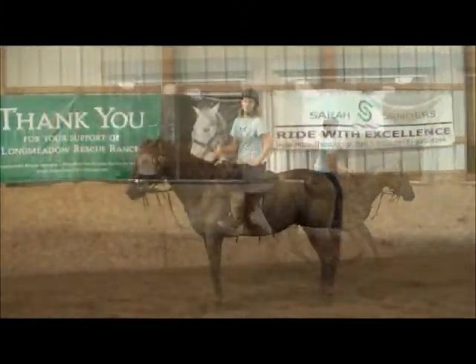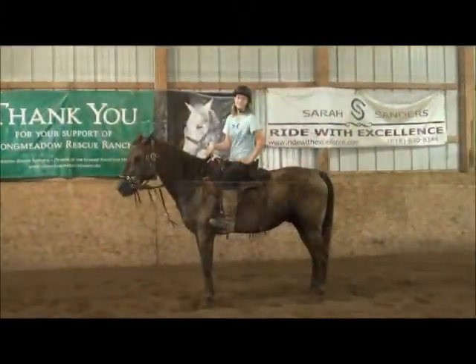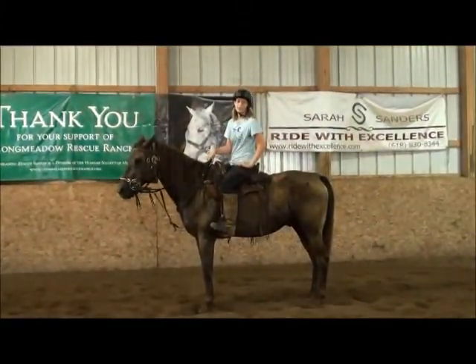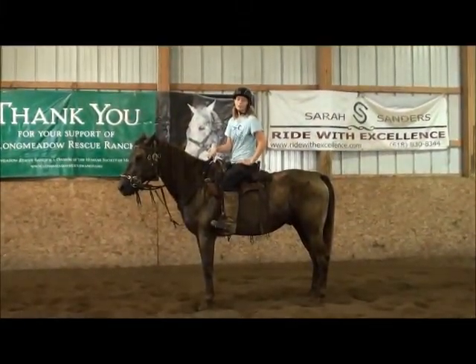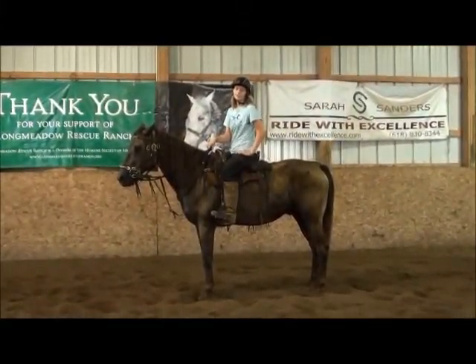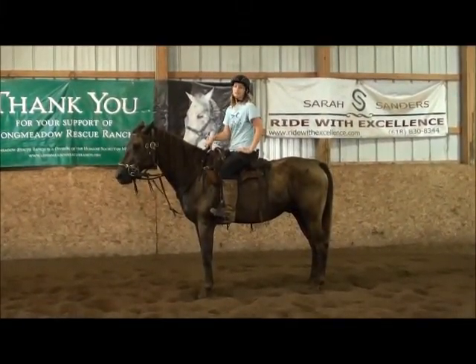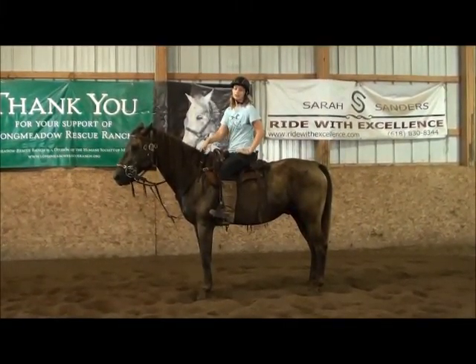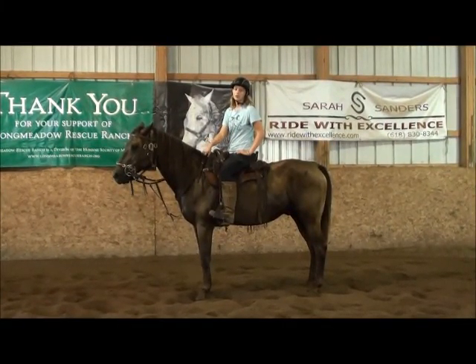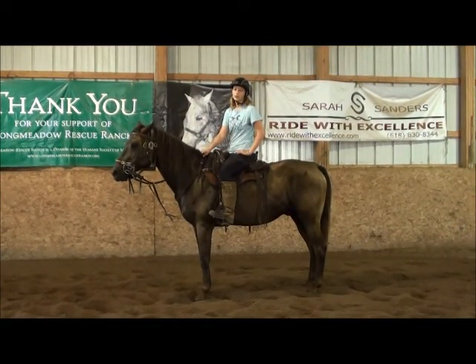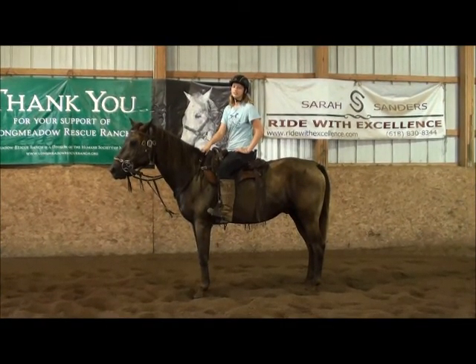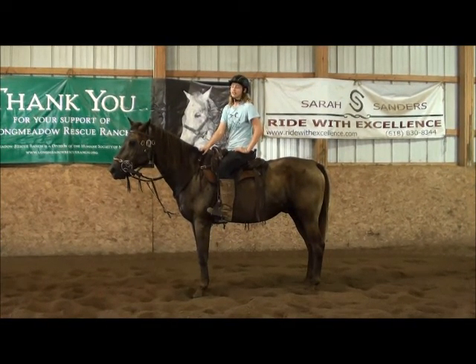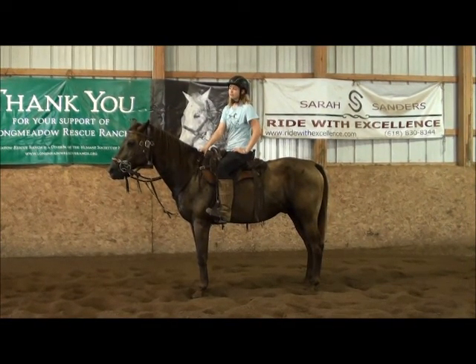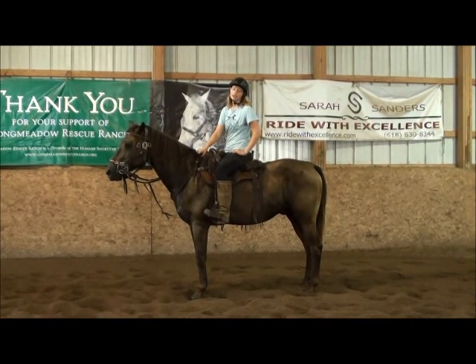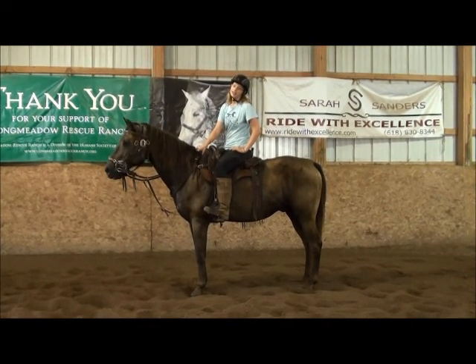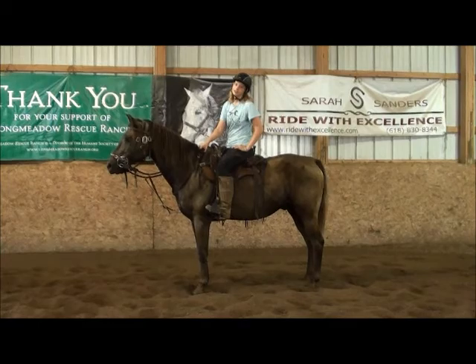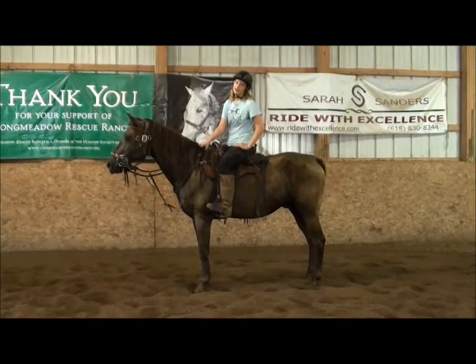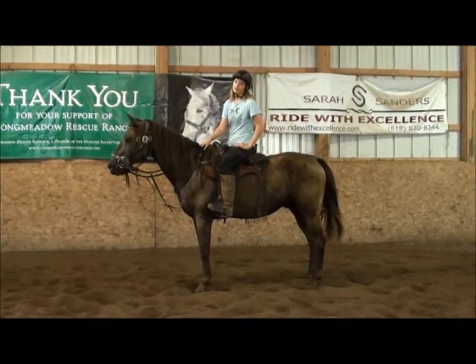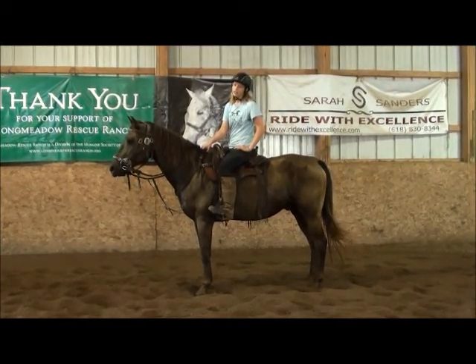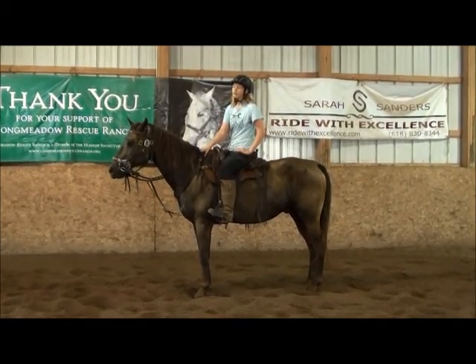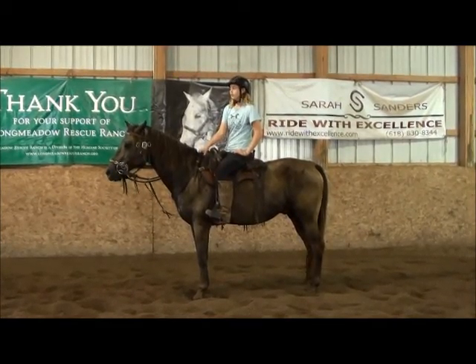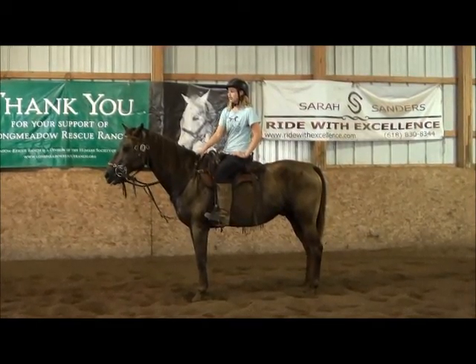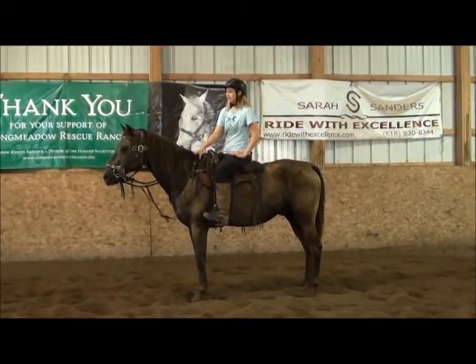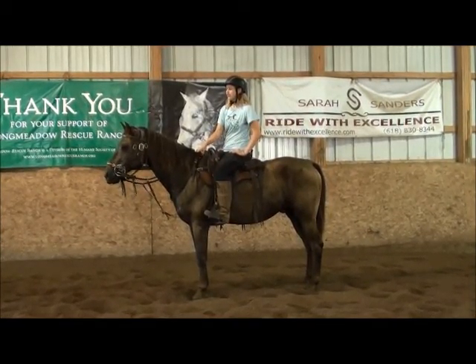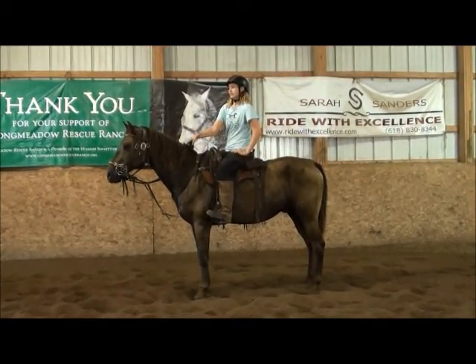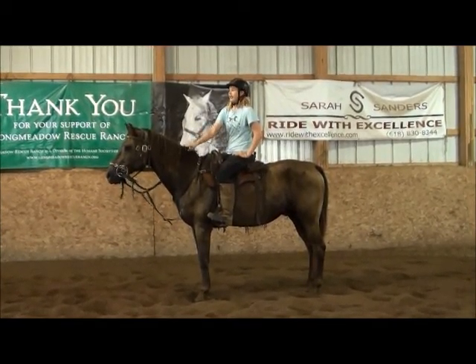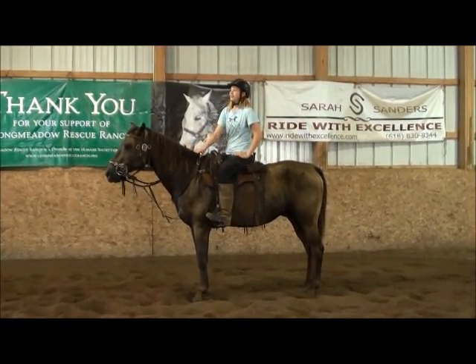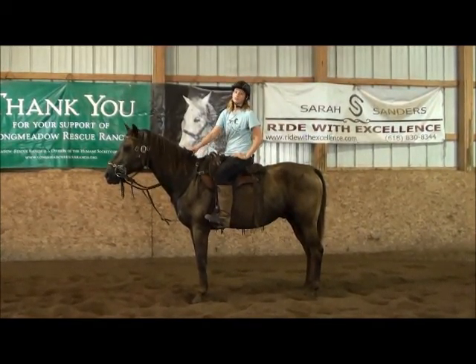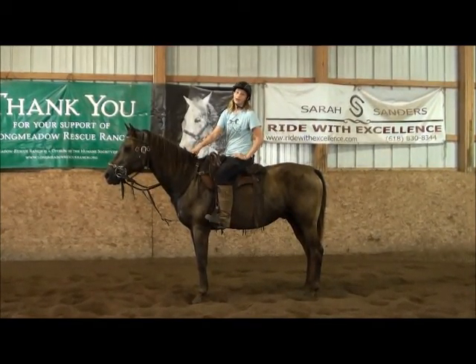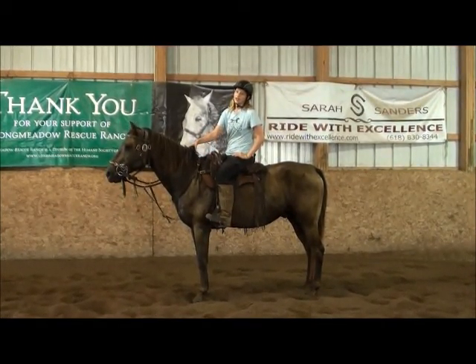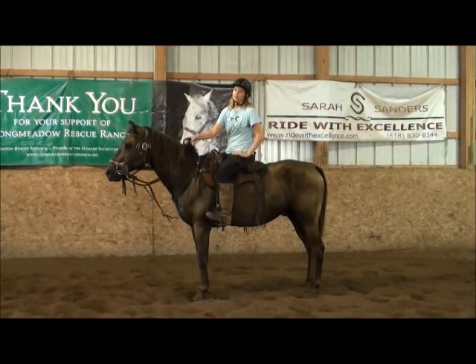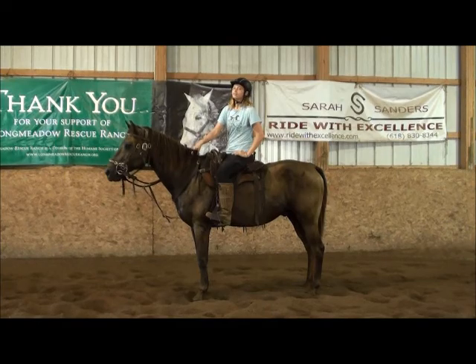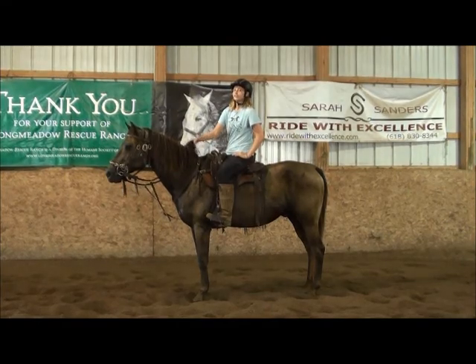This is Leopold. He's a 15-year-old quarter horse. He's really nice under saddle in the arena — lope, drop, canter — and he can also go outside, too.